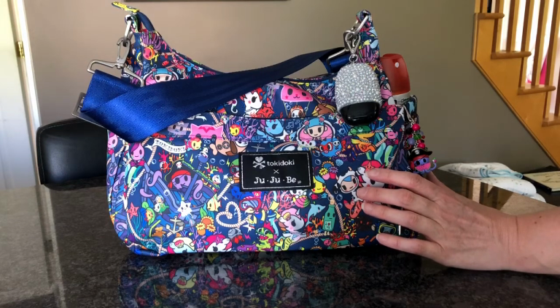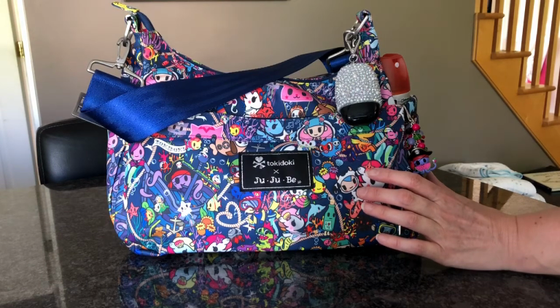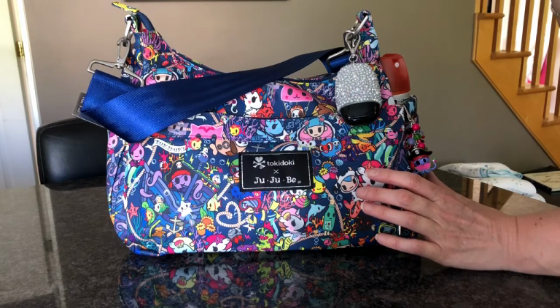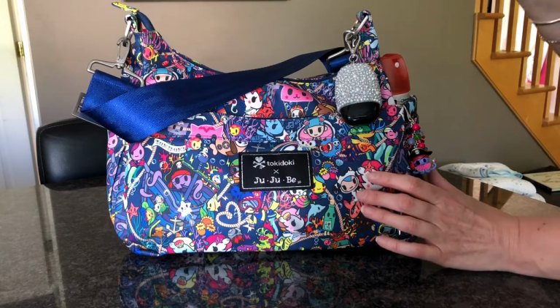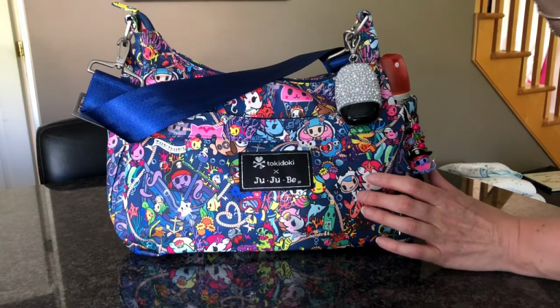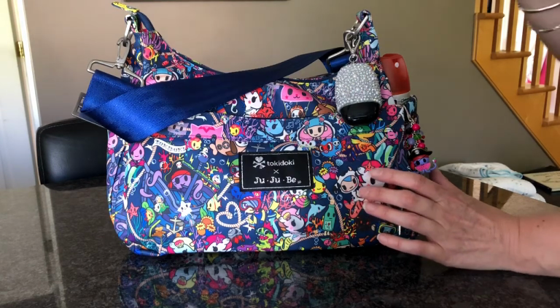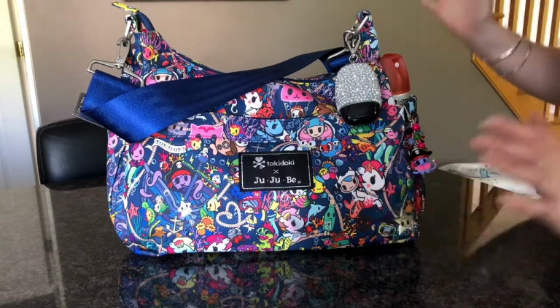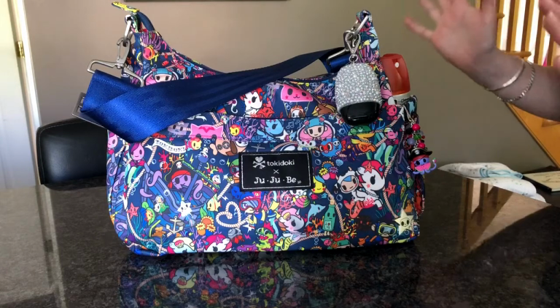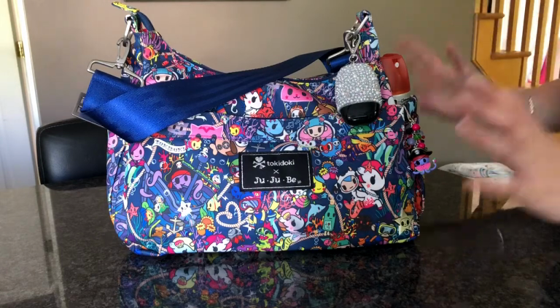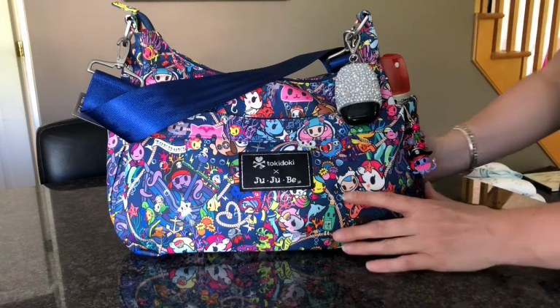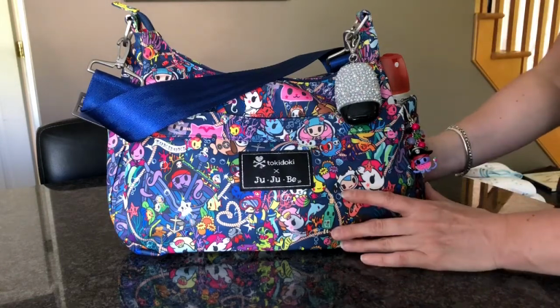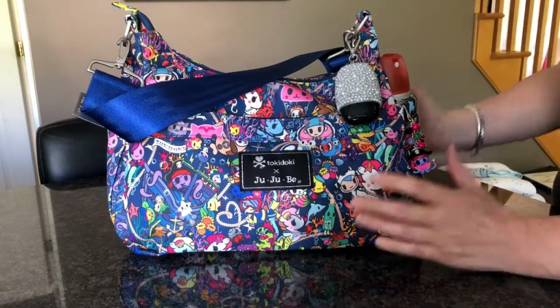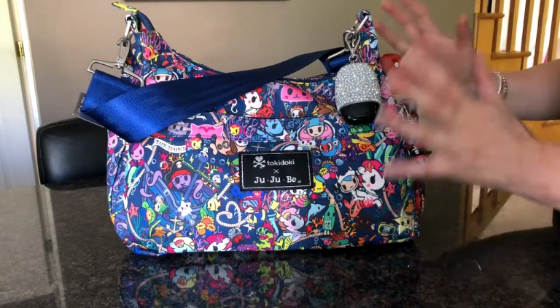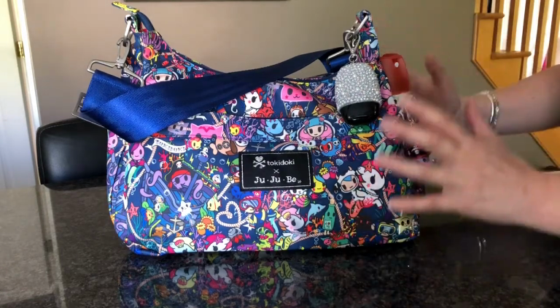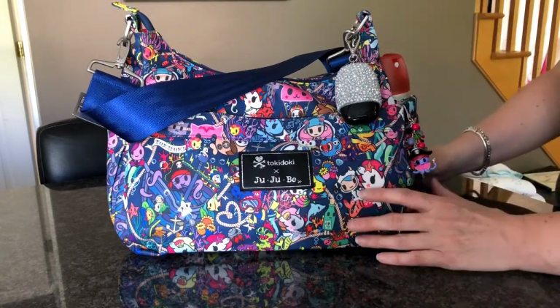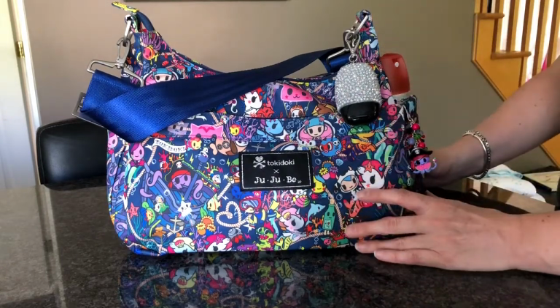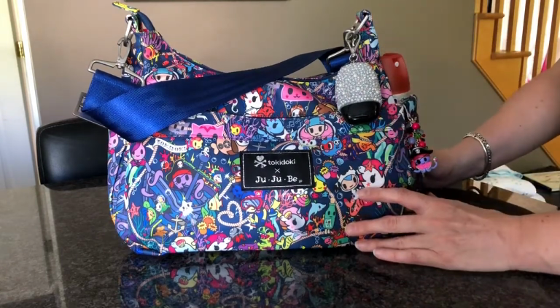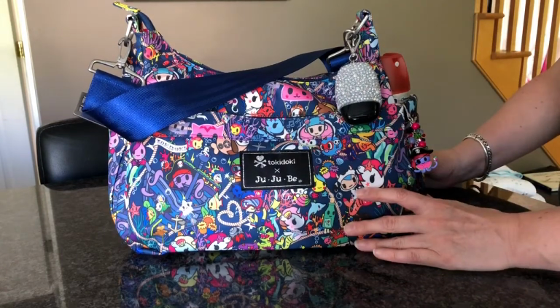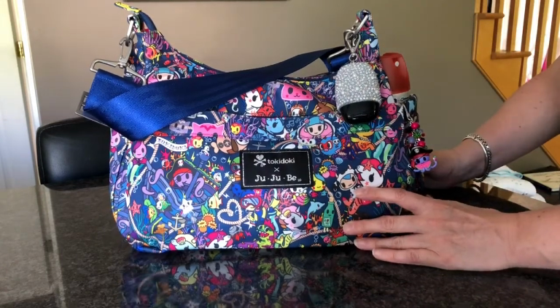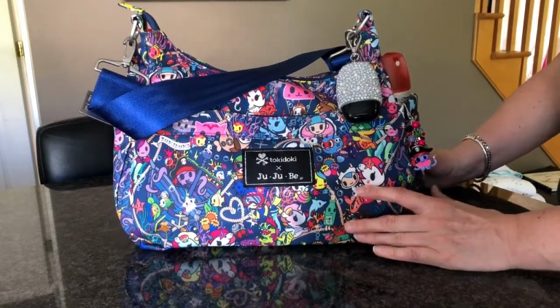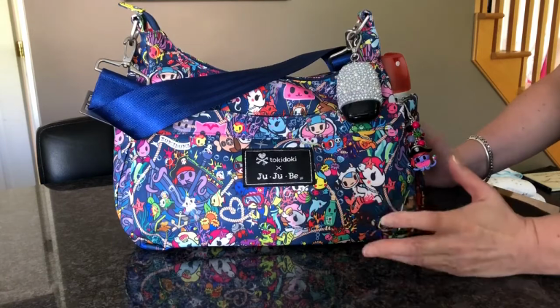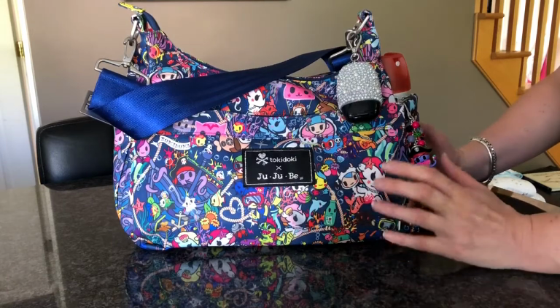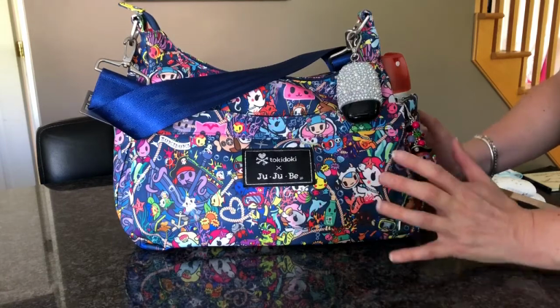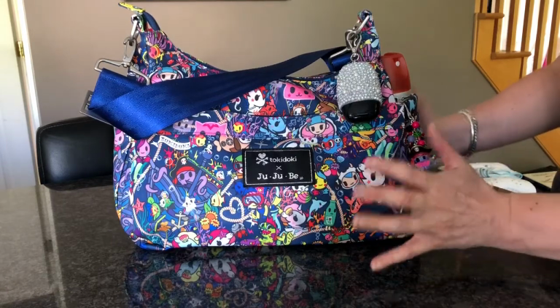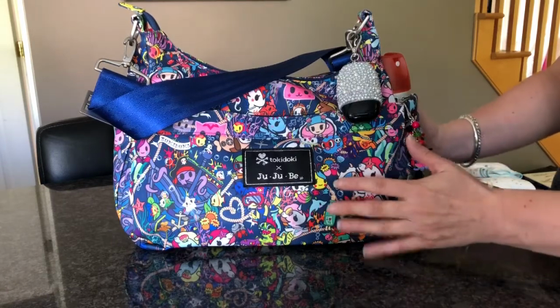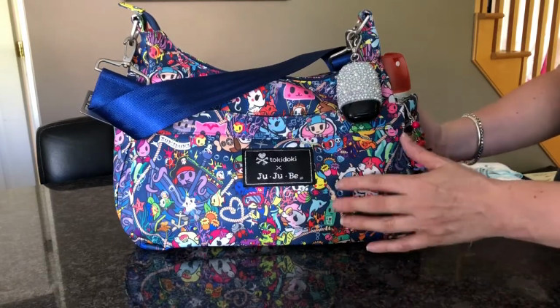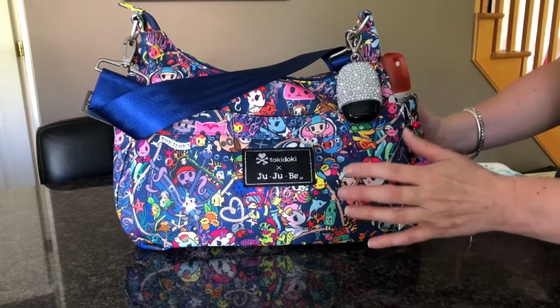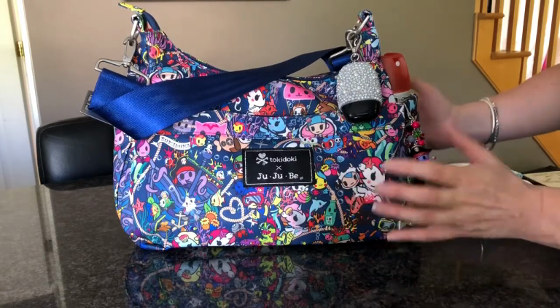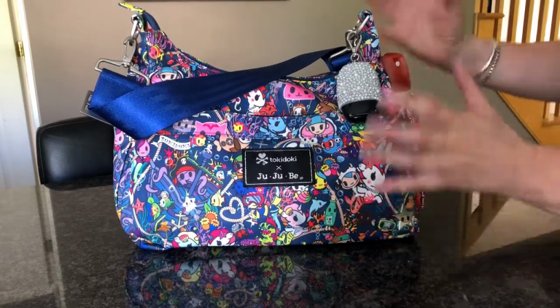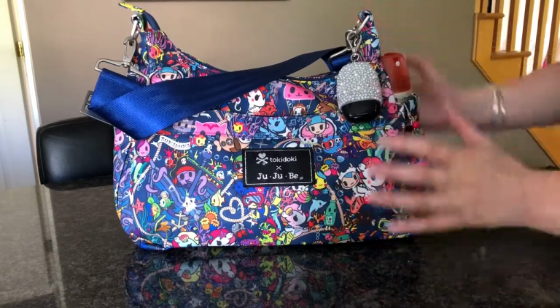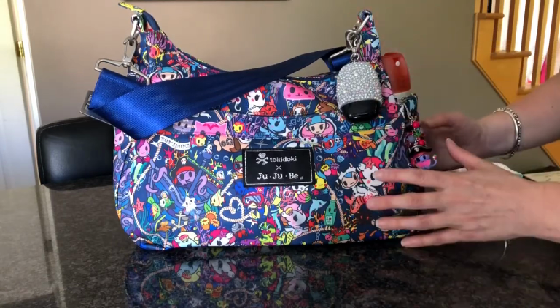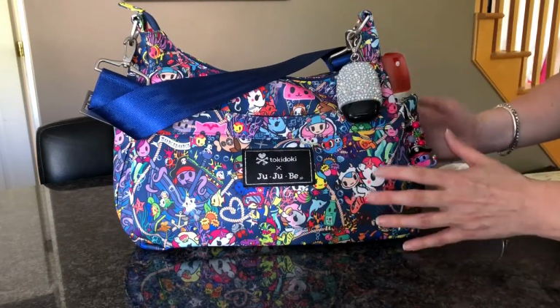I've got one kid playing soccer and the rest are going to the splash pad. So I only have a few bits in here that I might need, because I will be taking another bag with me as well. So this is what I've thrown in here.